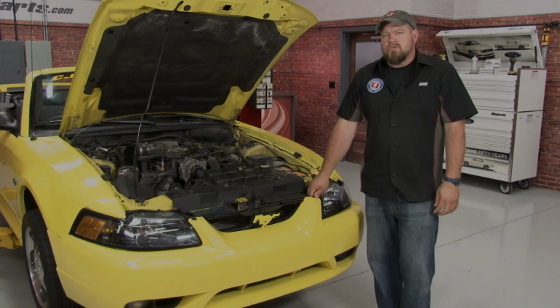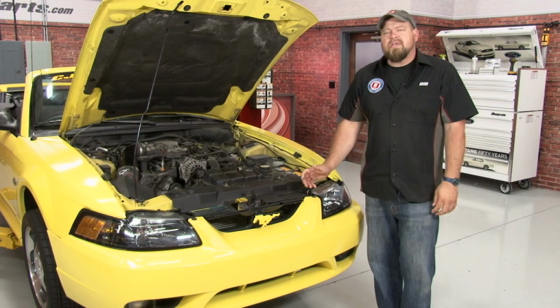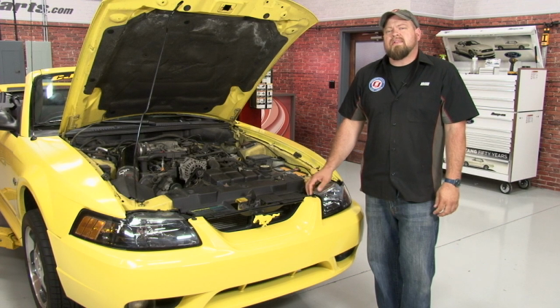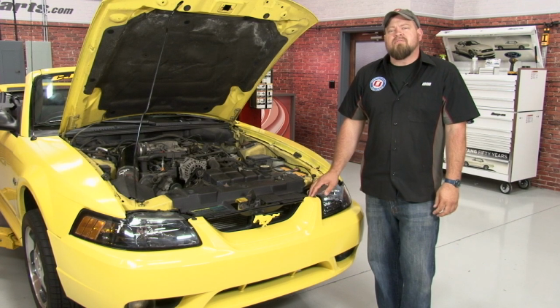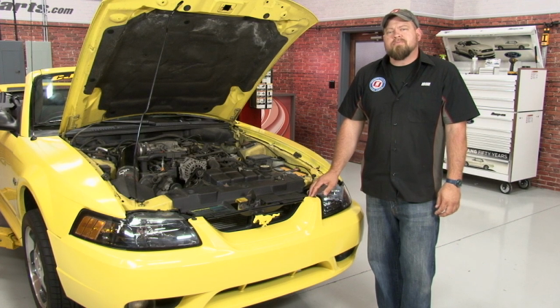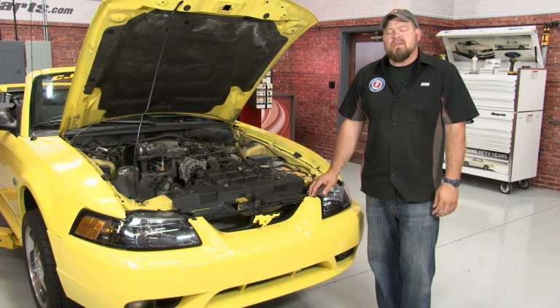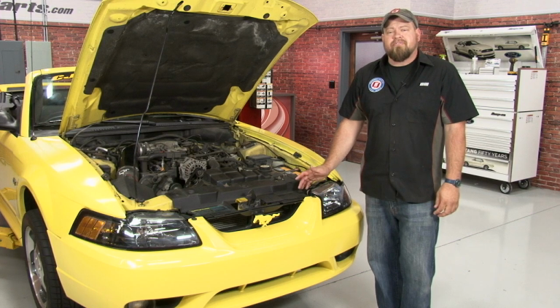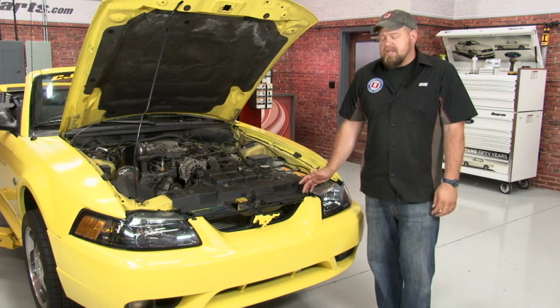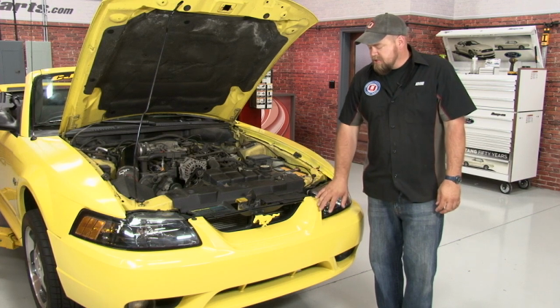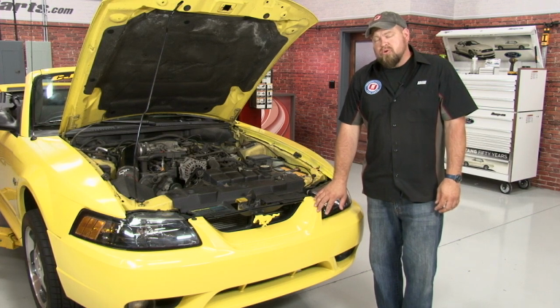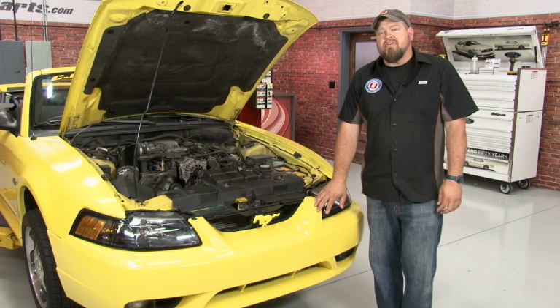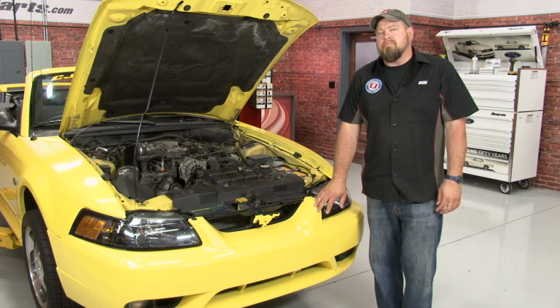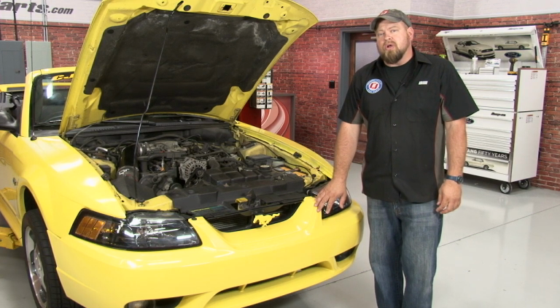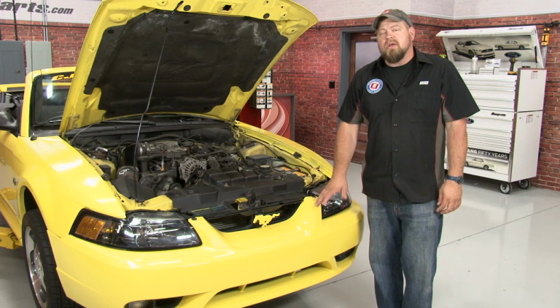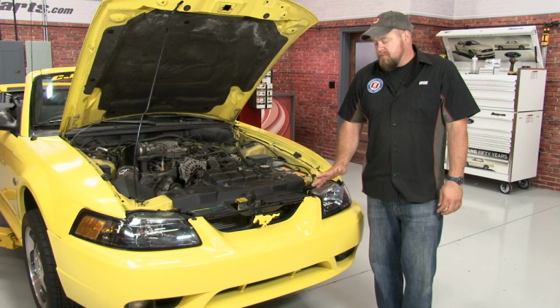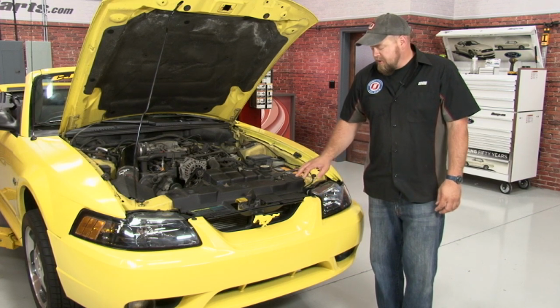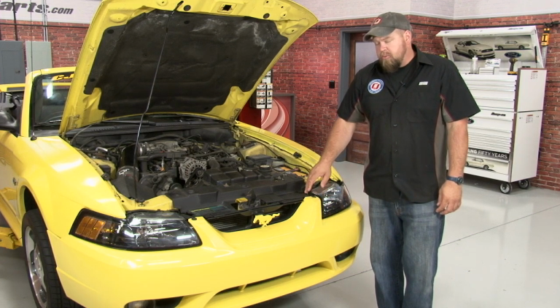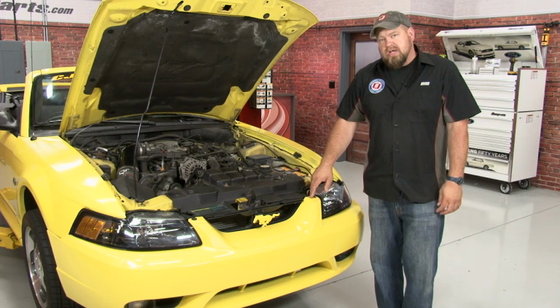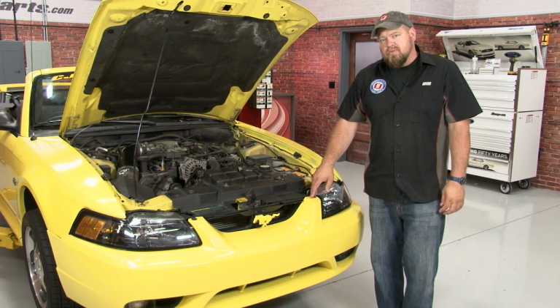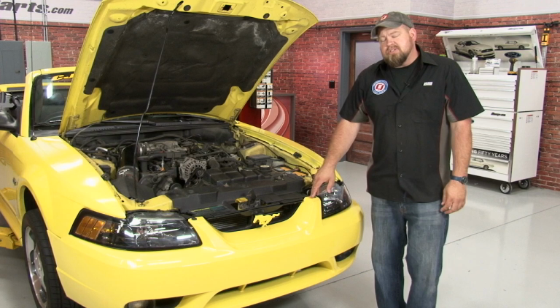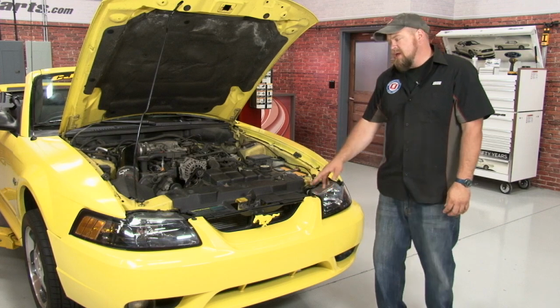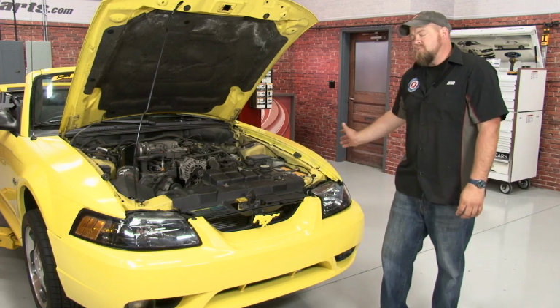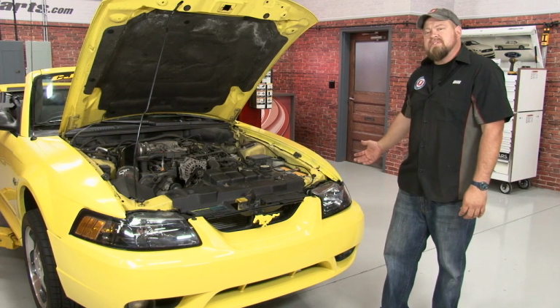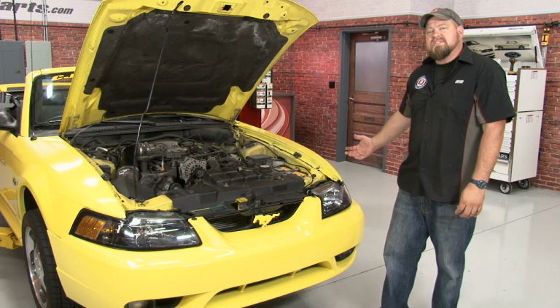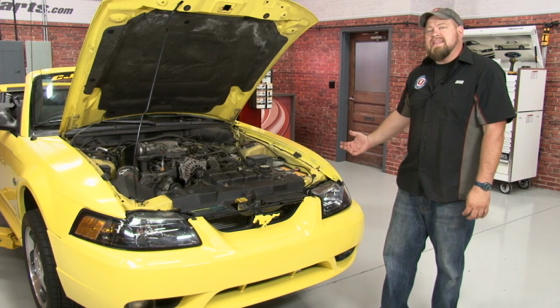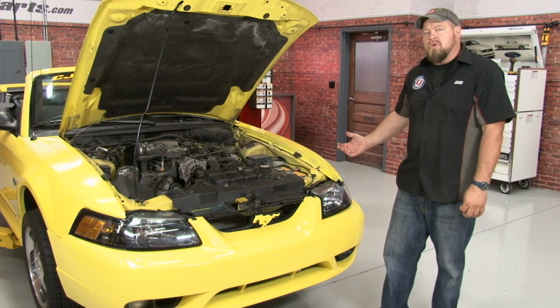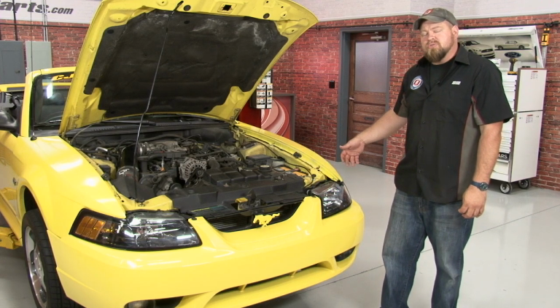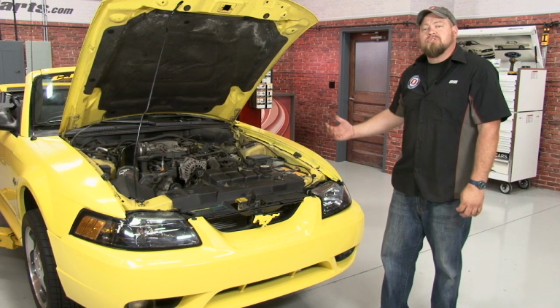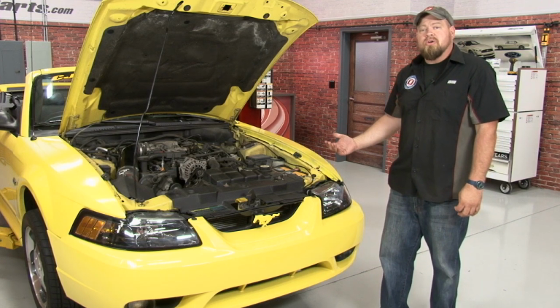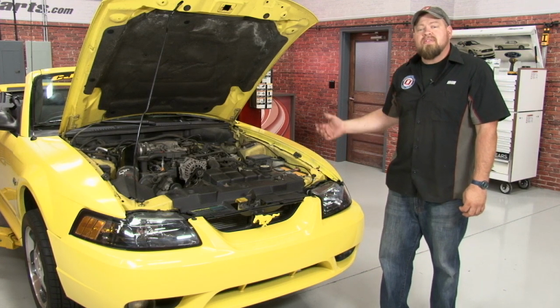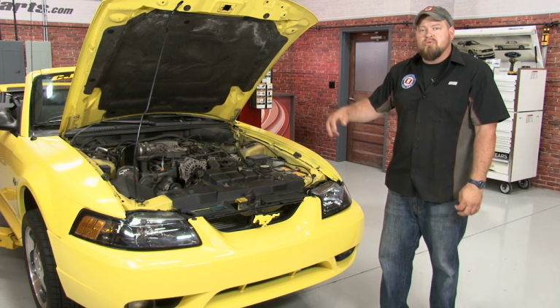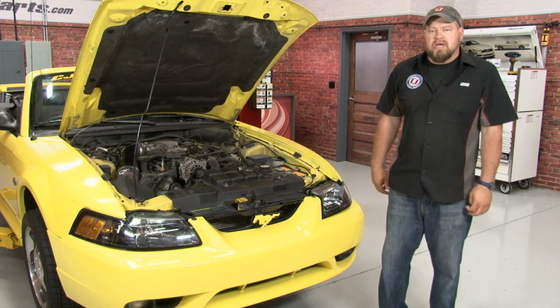To replace the headlight reinforcement panel, the first step is going to be to remove your factory bumper cover. It's held in place by hardware up top here in the engine bay, as well as pieces in the side down in the wheel wells. We're going to start underneath and then move up top.